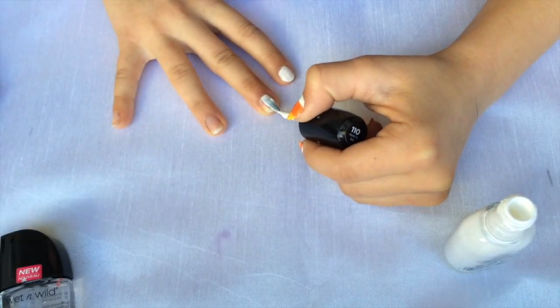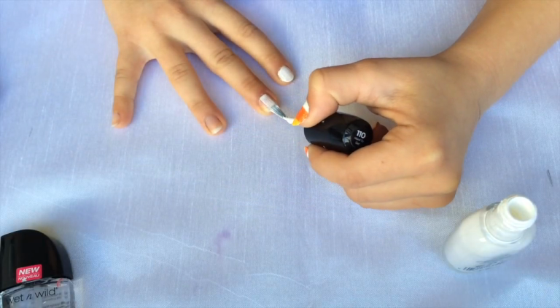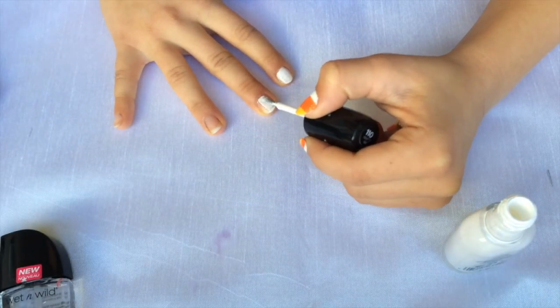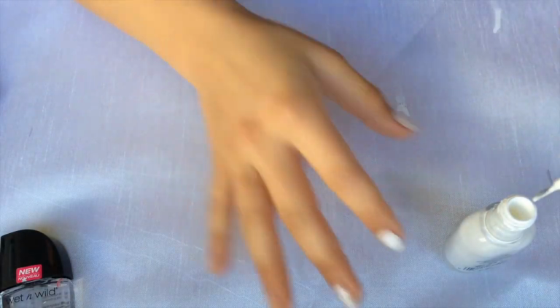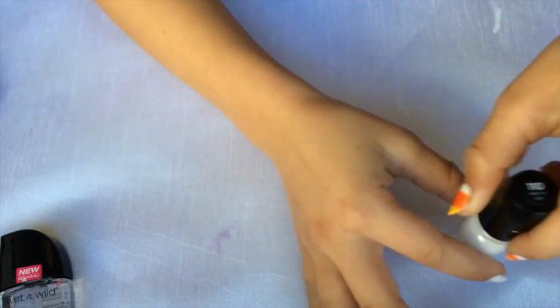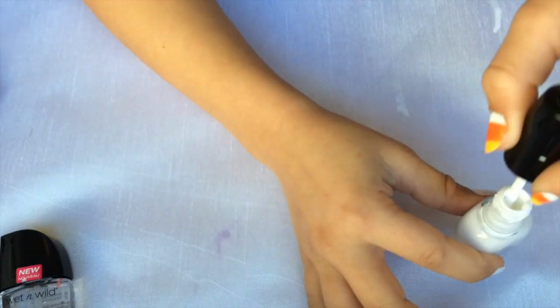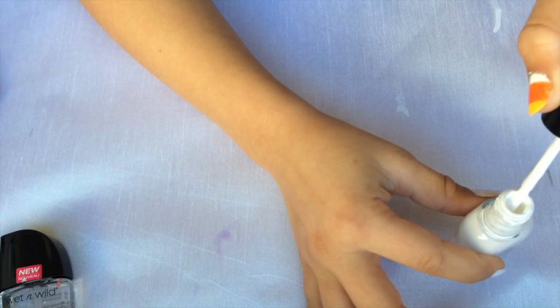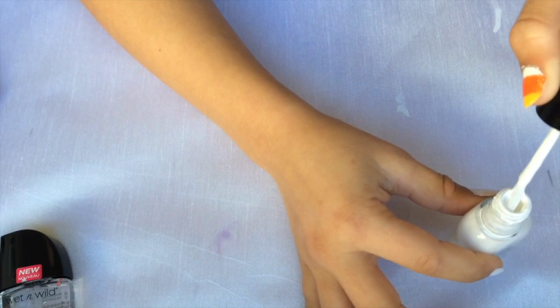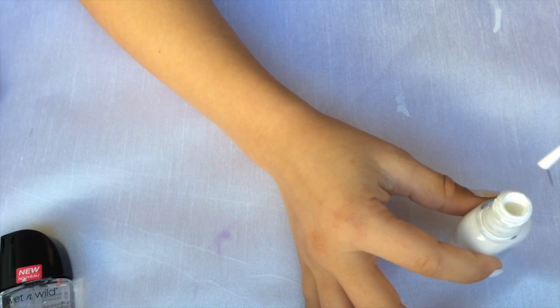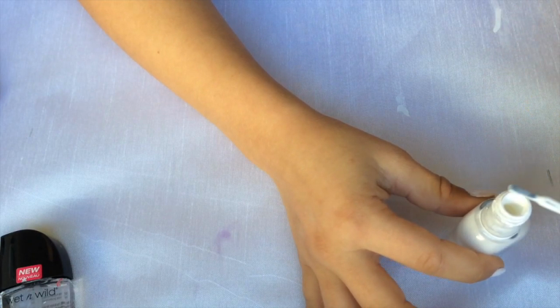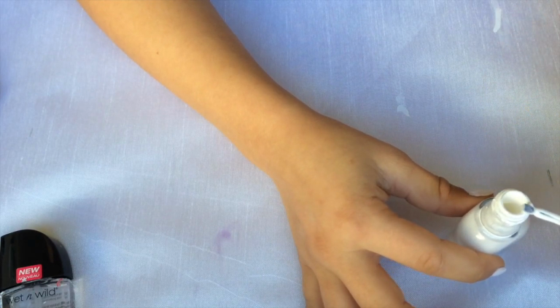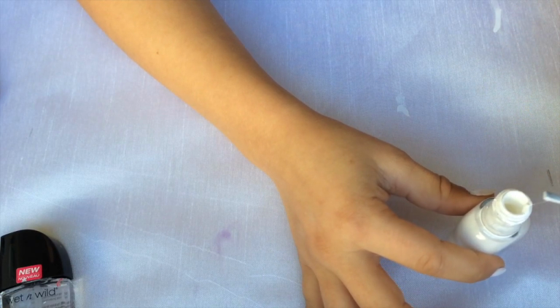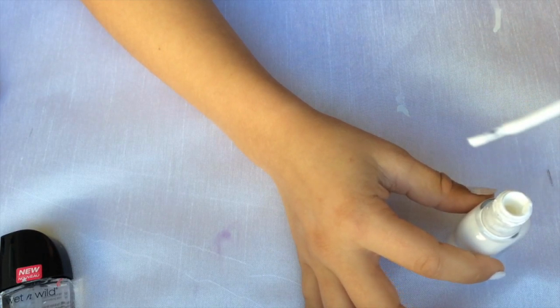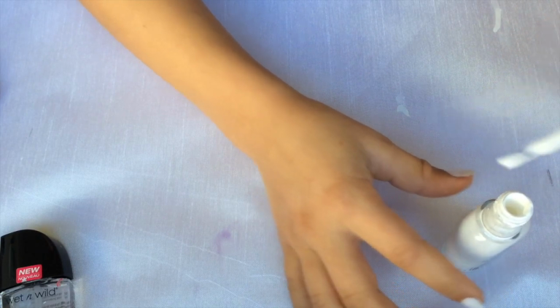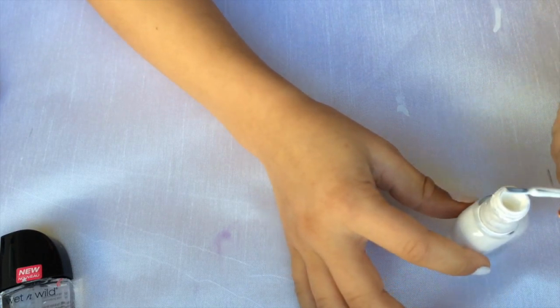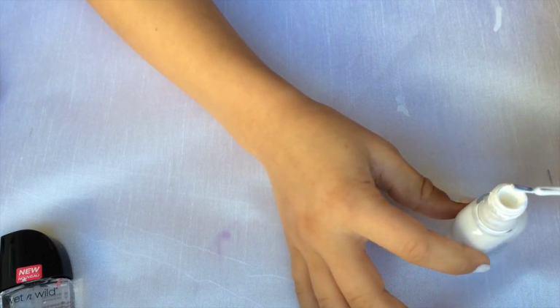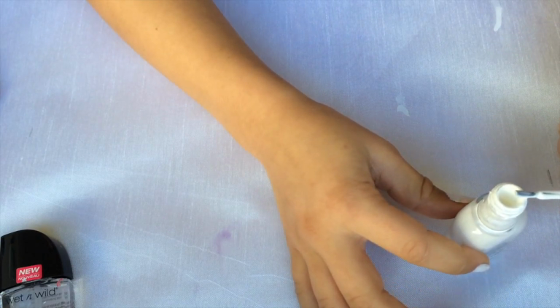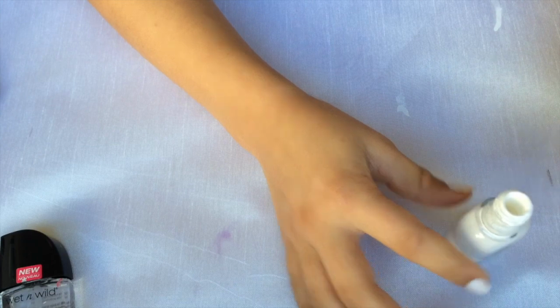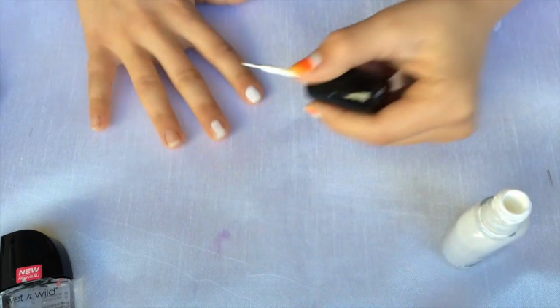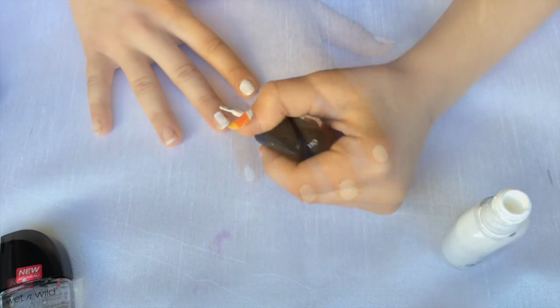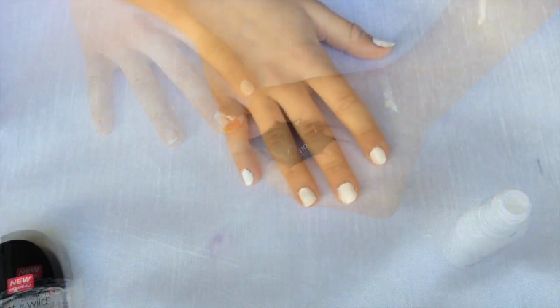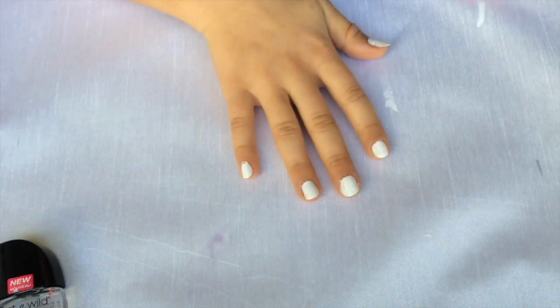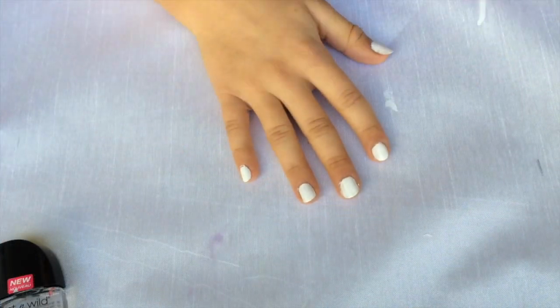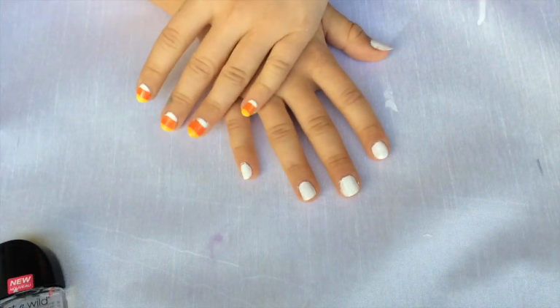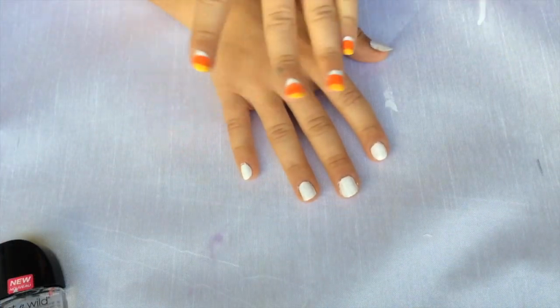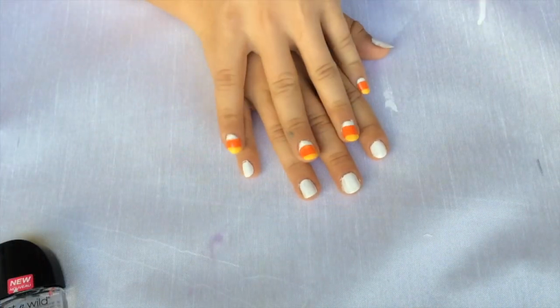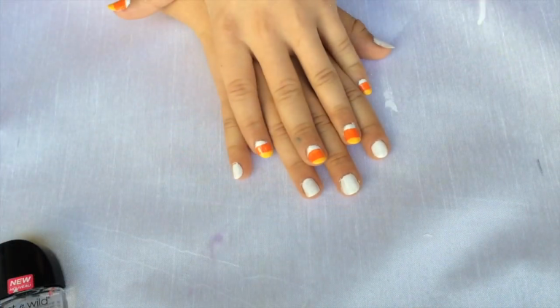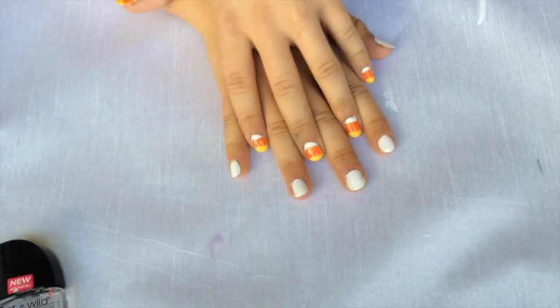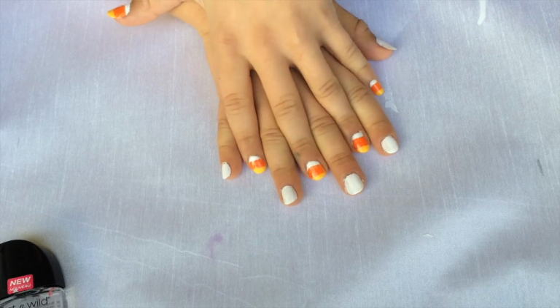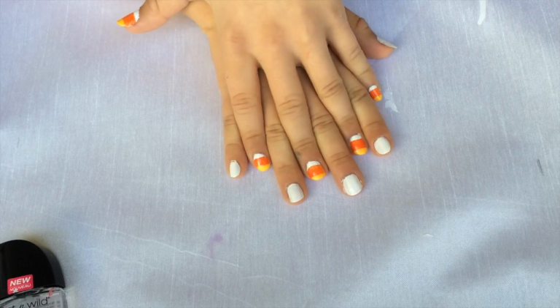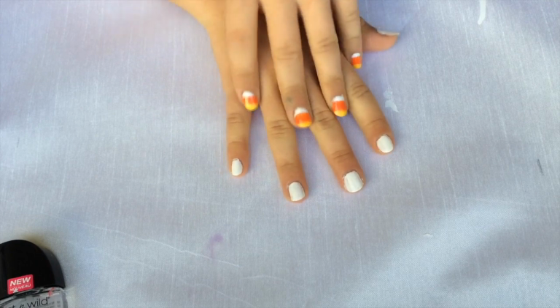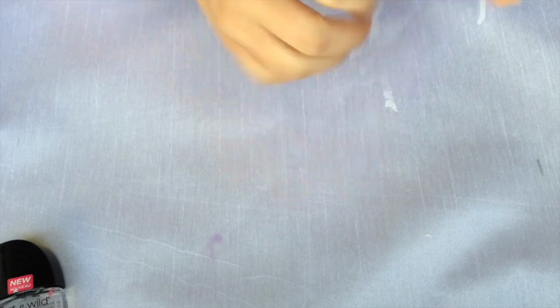Now you're going to want to paint your nails white. Now that your nails are all white with two coats of white and dry,